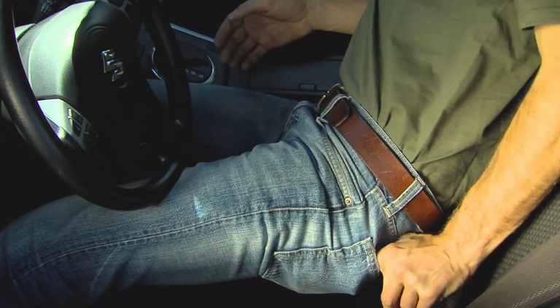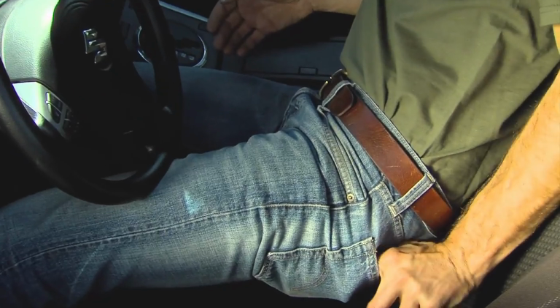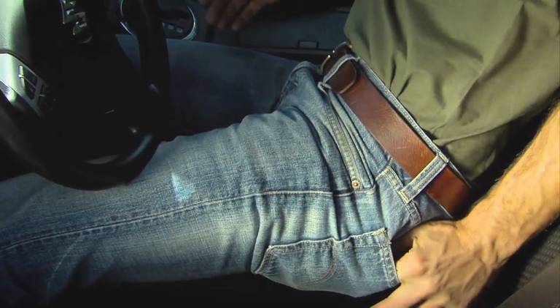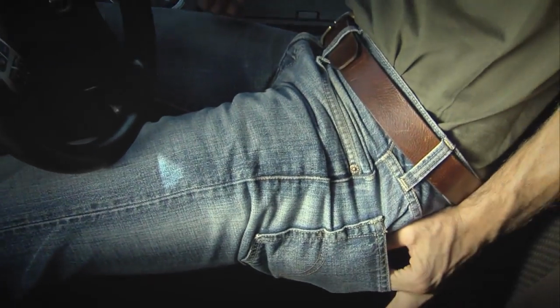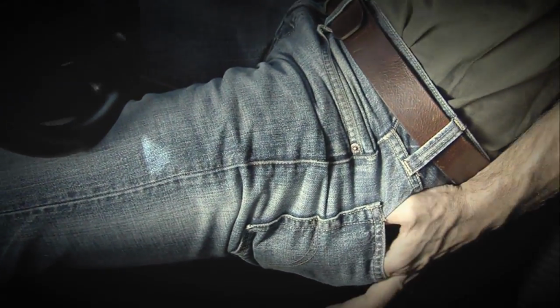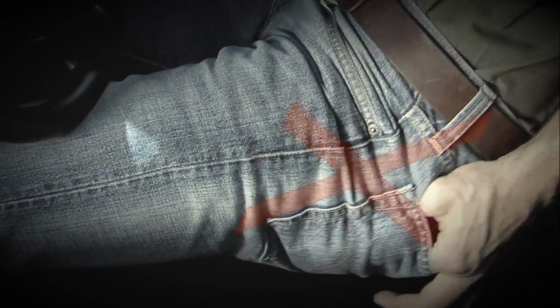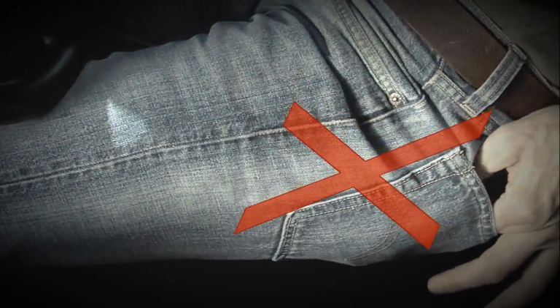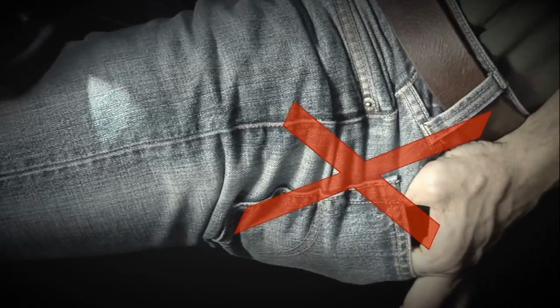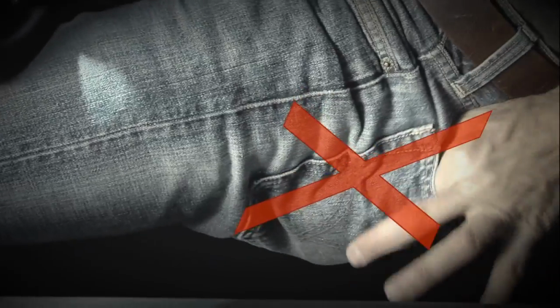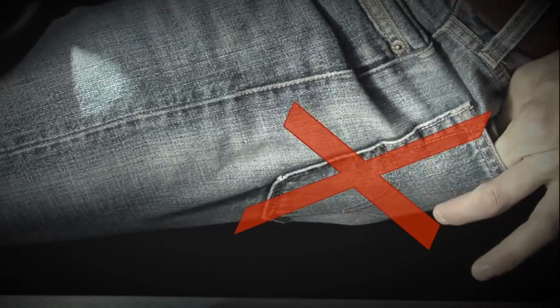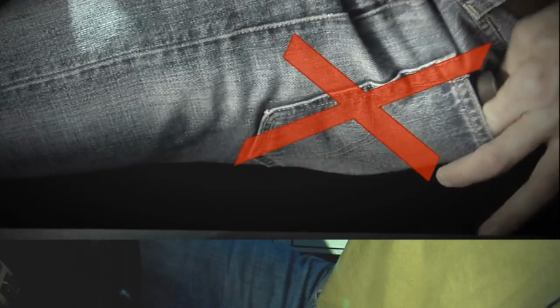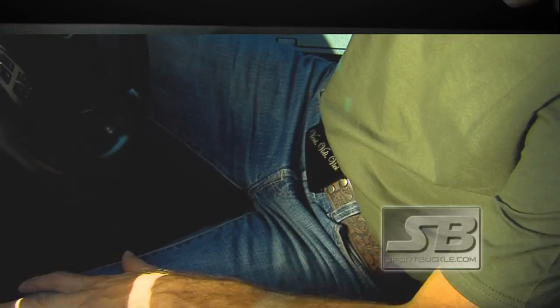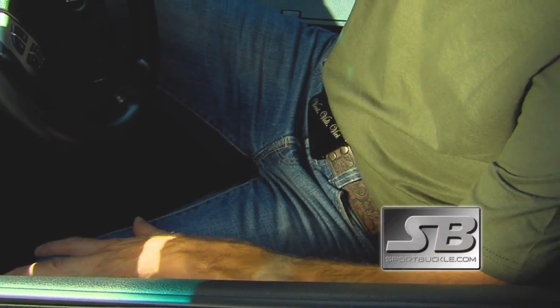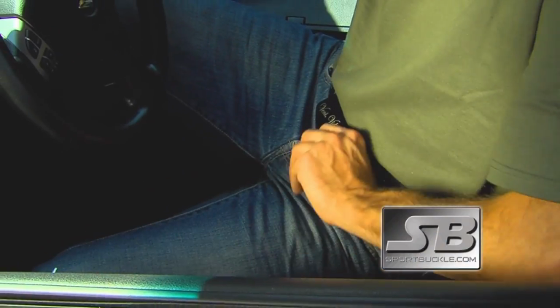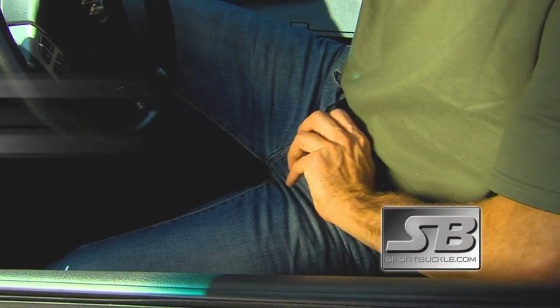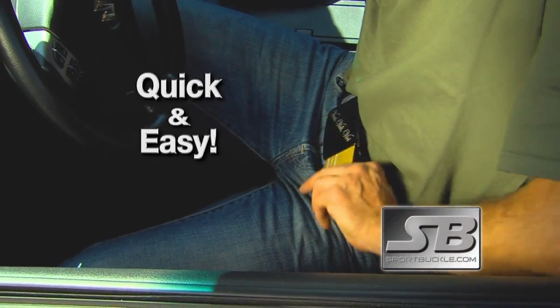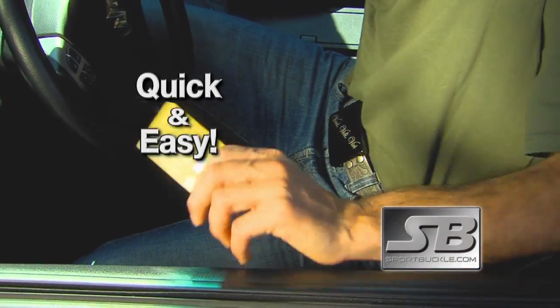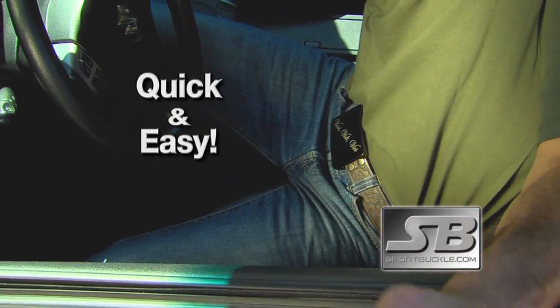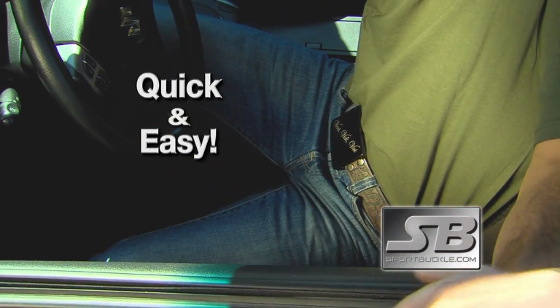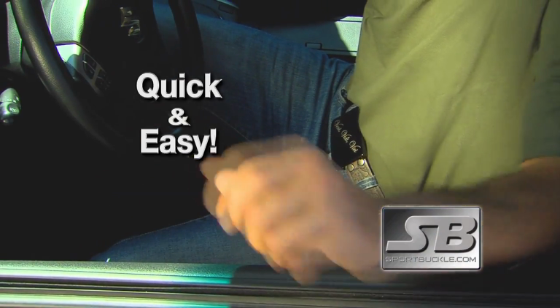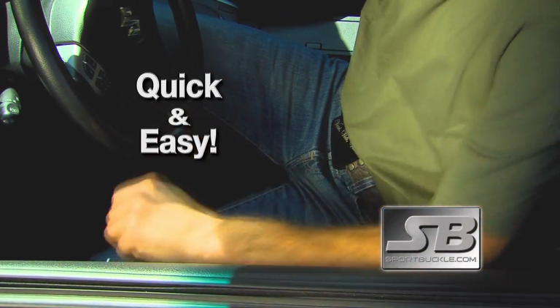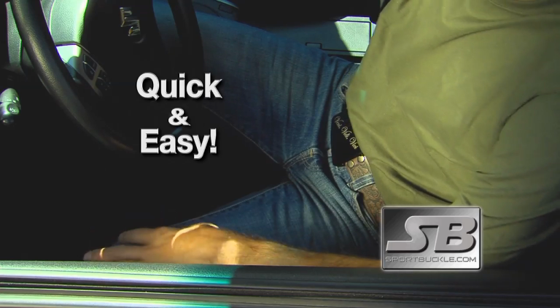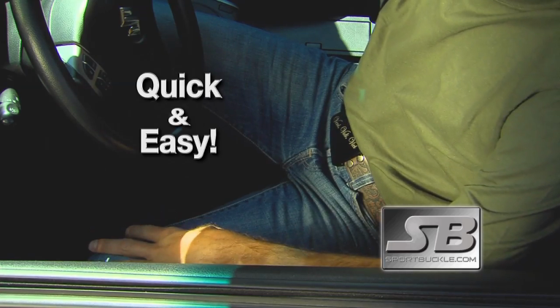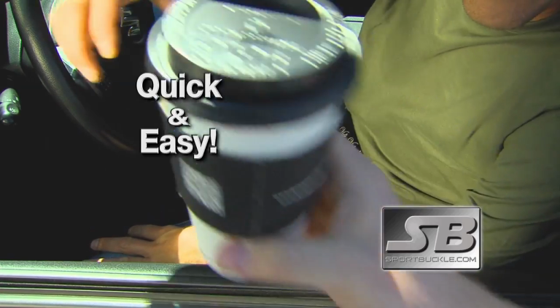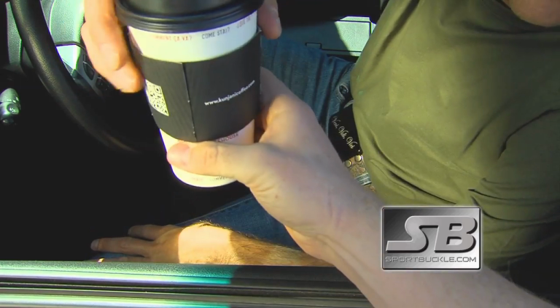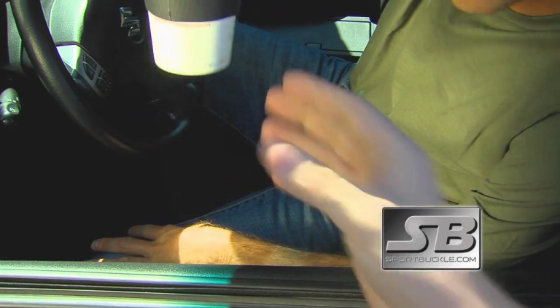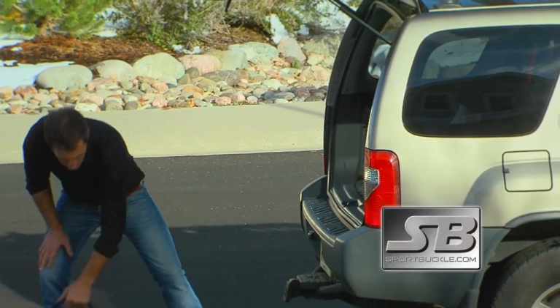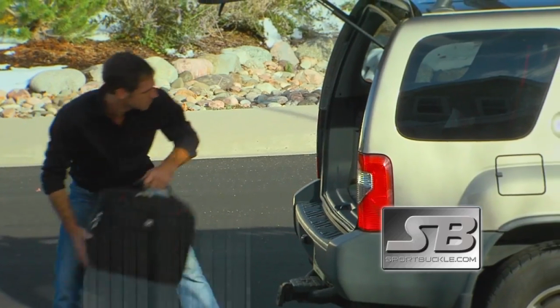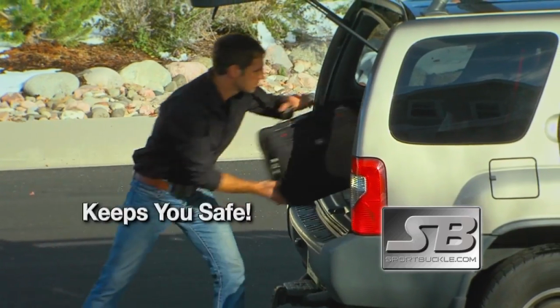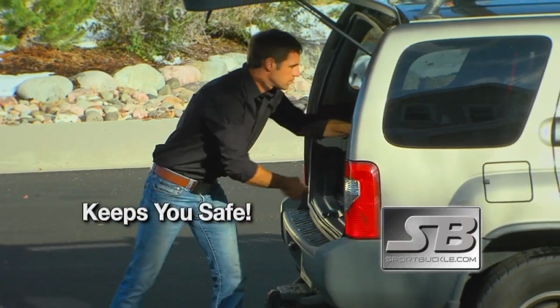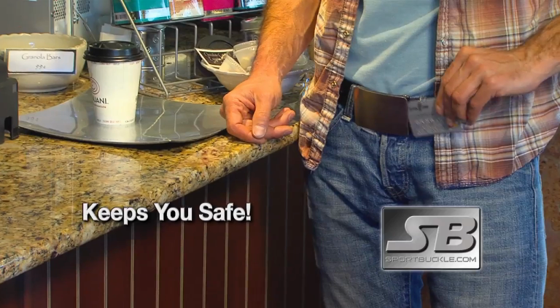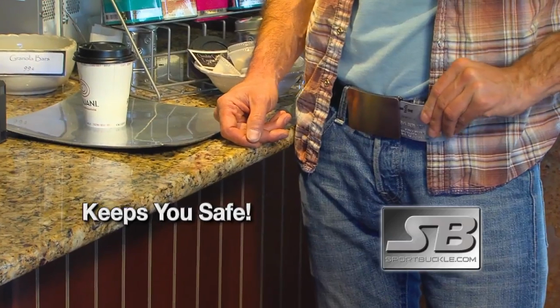Other wallets make it difficult to retrieve your cards, whether in your front or rear pocket. But the Sport Buckle gives you quick and easy access wherever you are, no matter how tight your pockets might be, and it keeps you safe whether you're traveling or in line at the store.